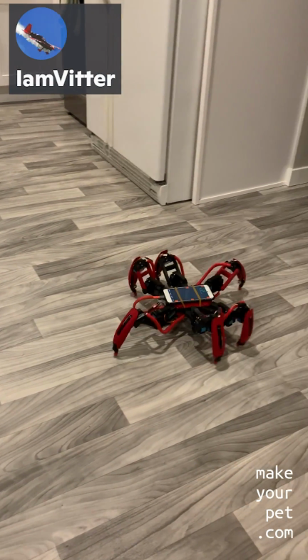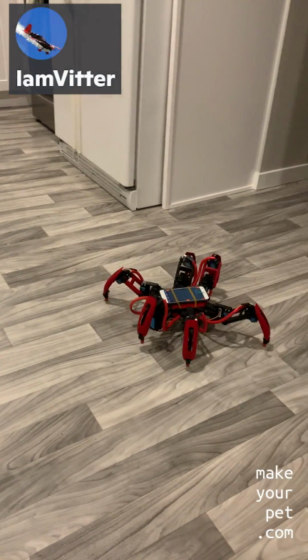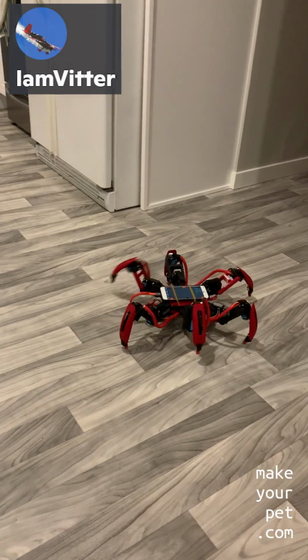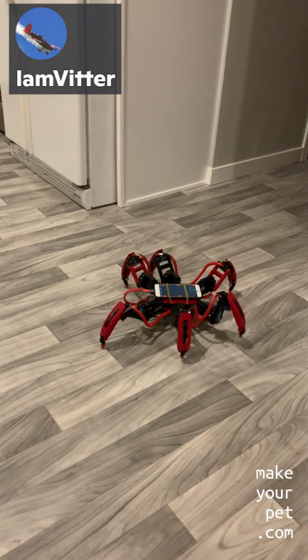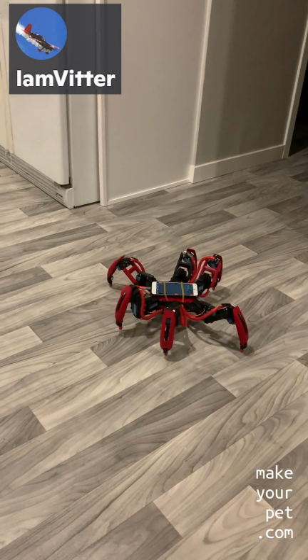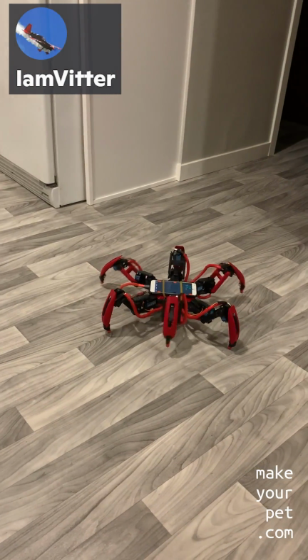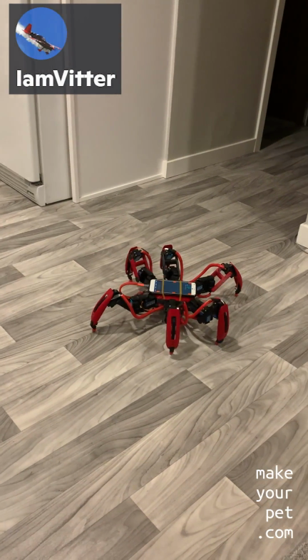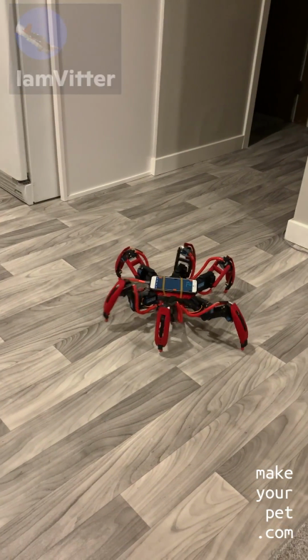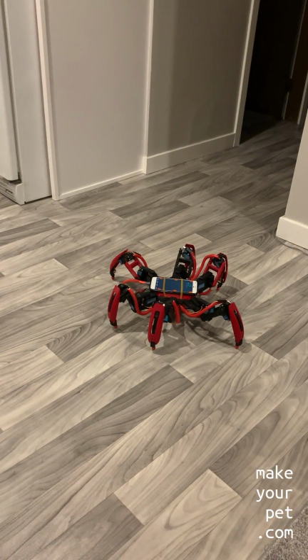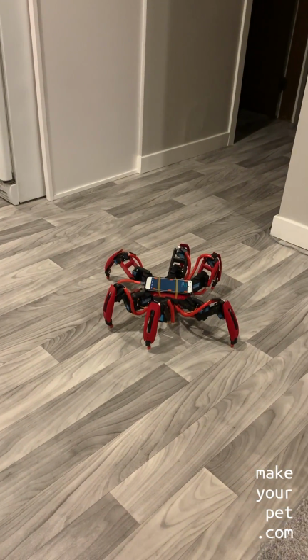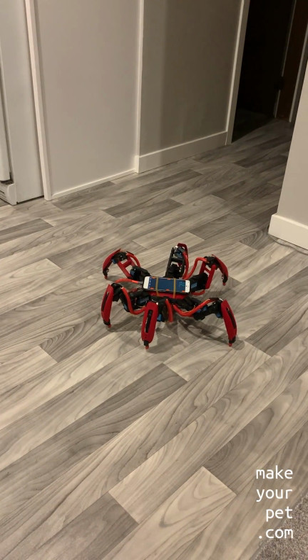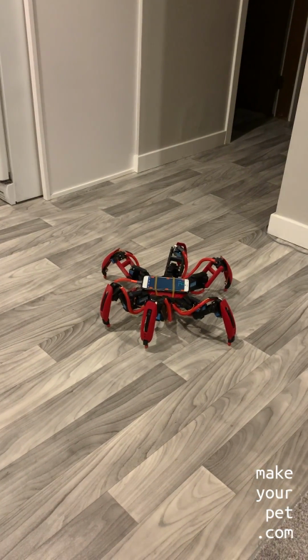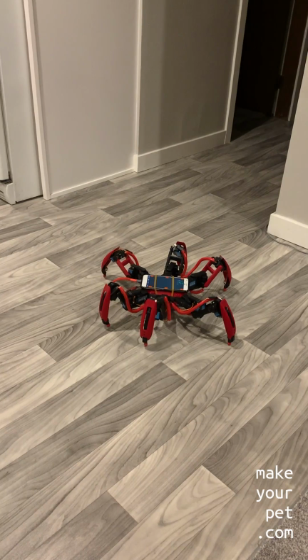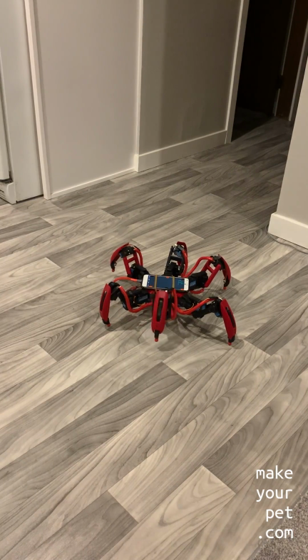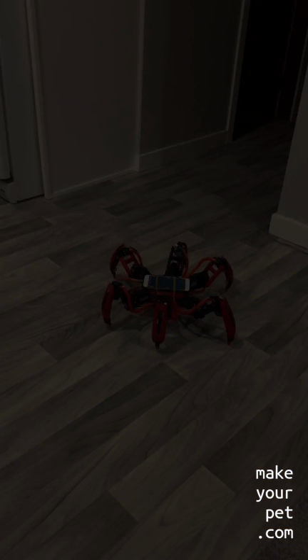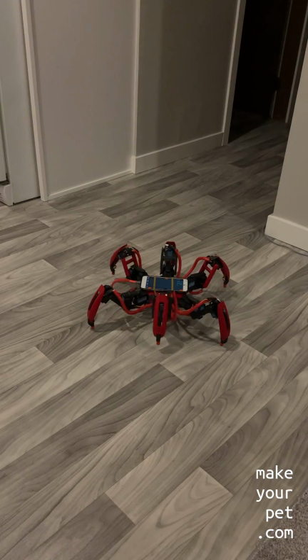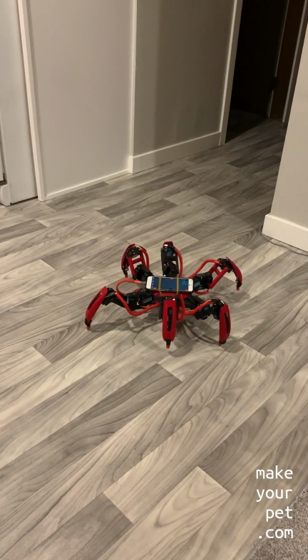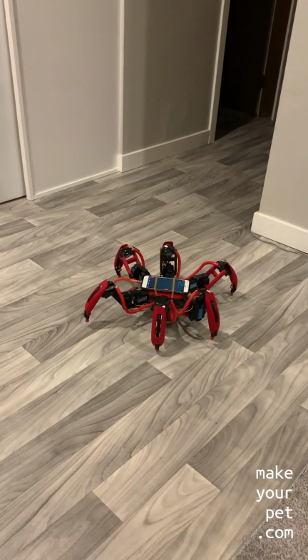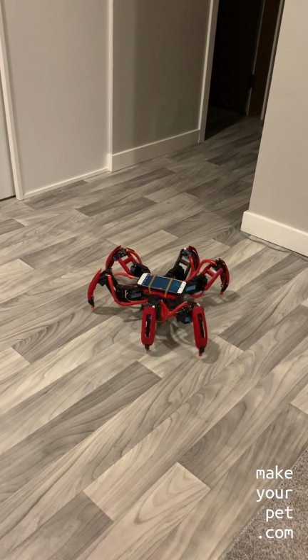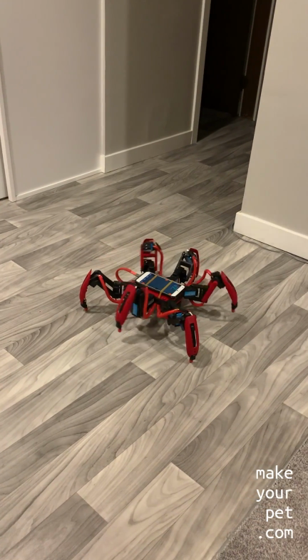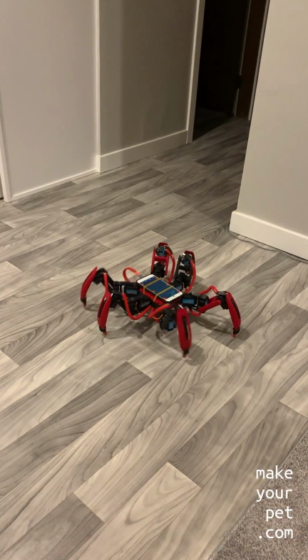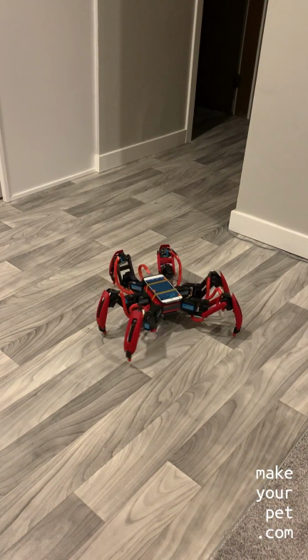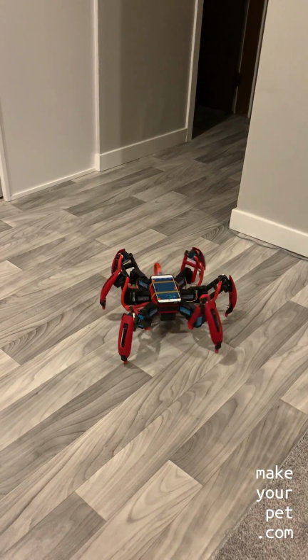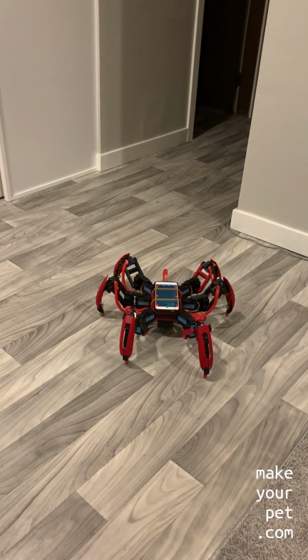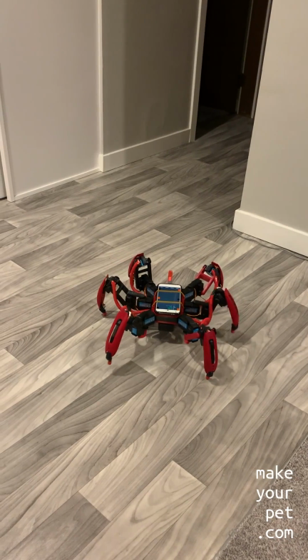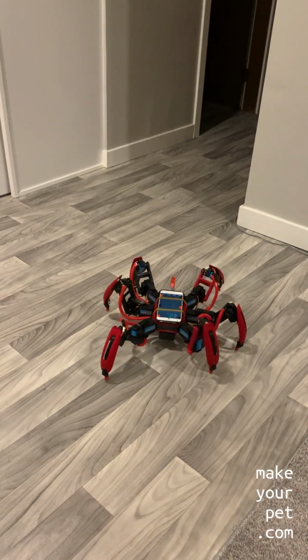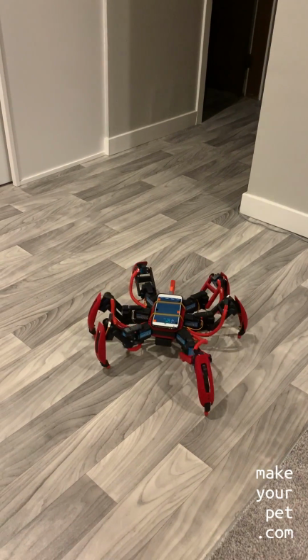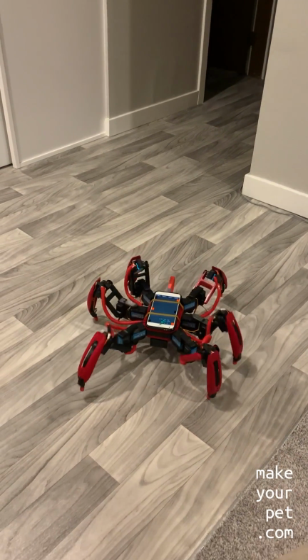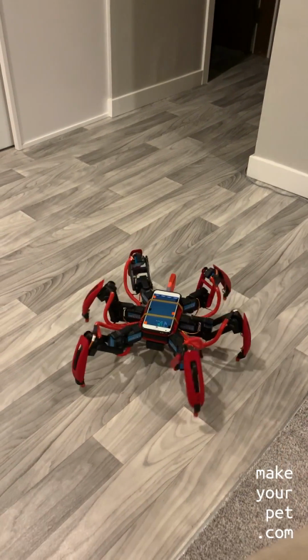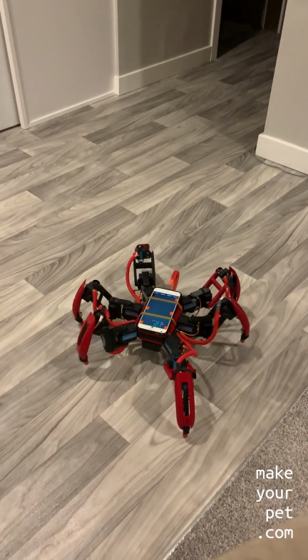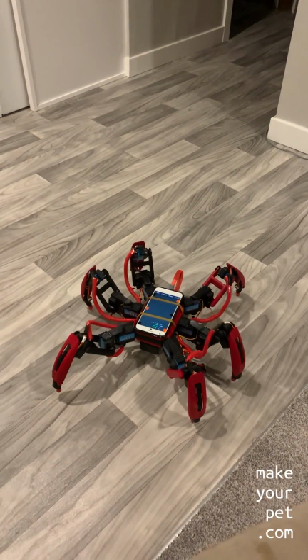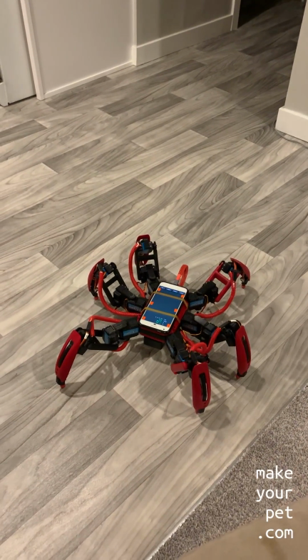So if you want to build this exact hexapod or just want to know more about it, make sure to subscribe and join my Discord server for more details. Also, if you end up building one, make sure to send me a short video so I can show it on this channel.